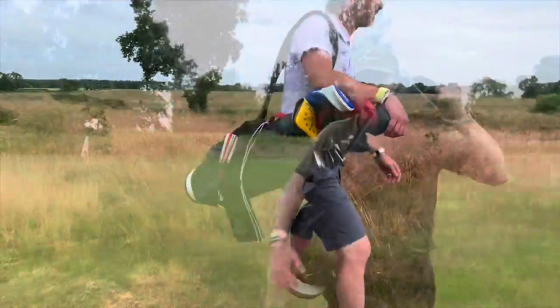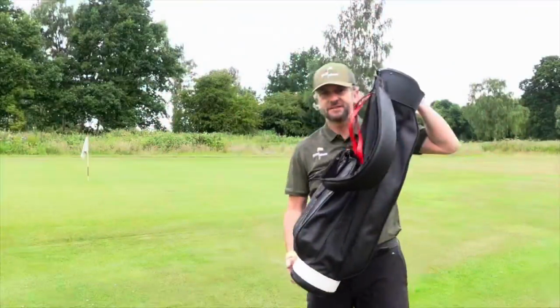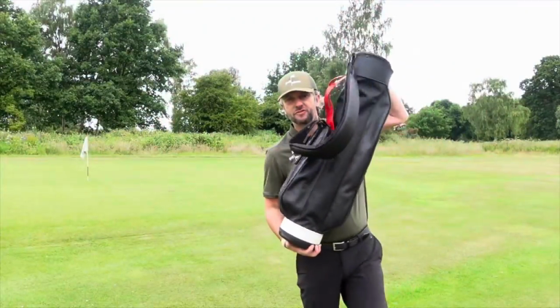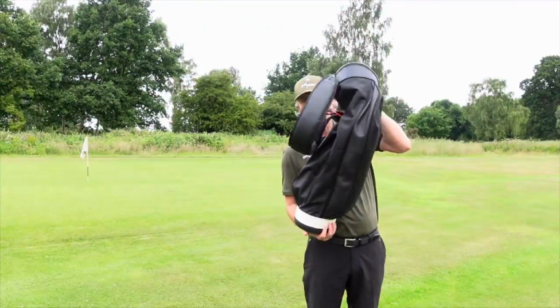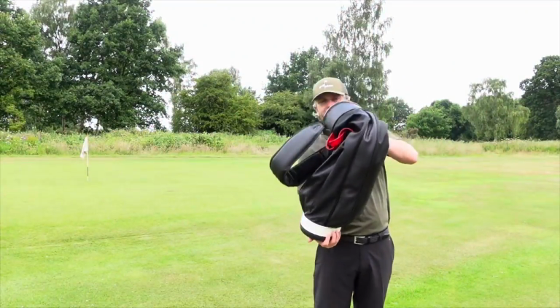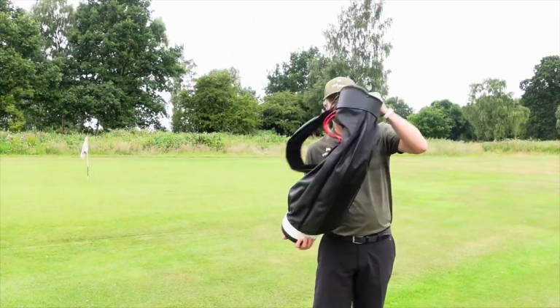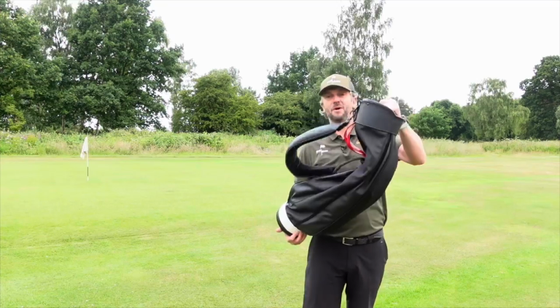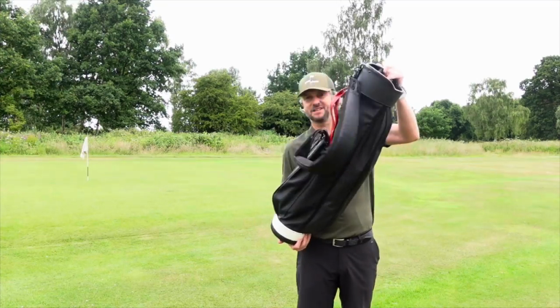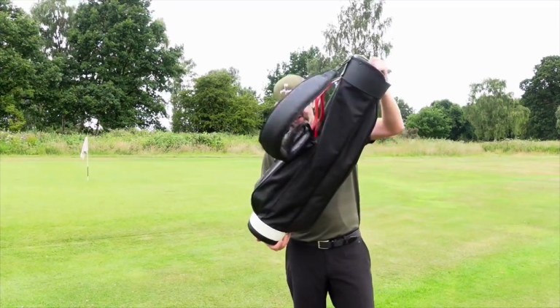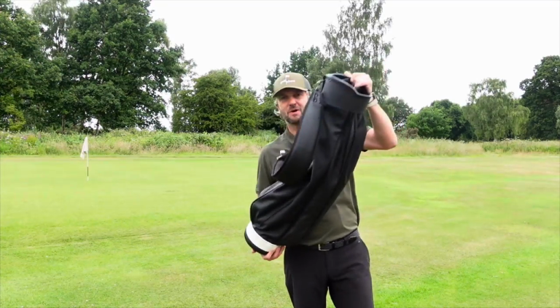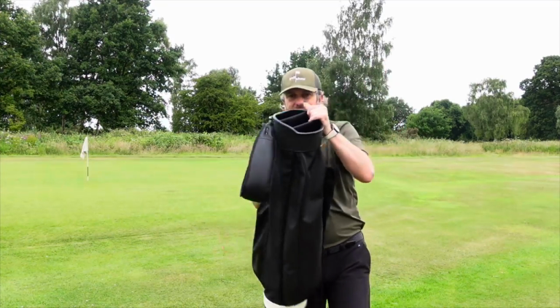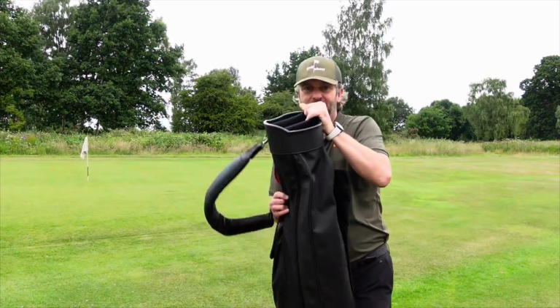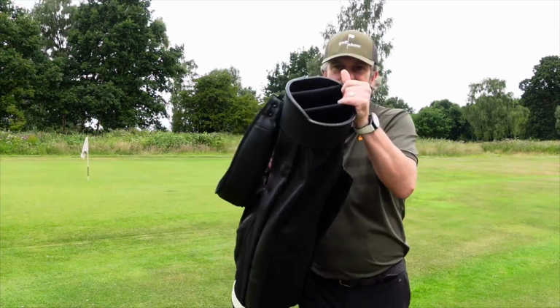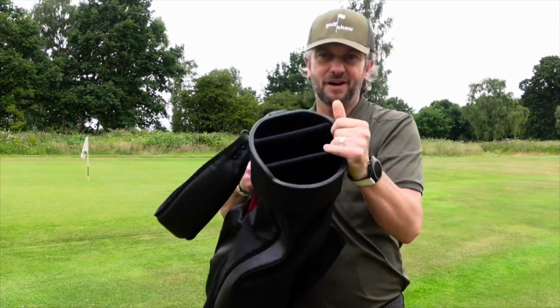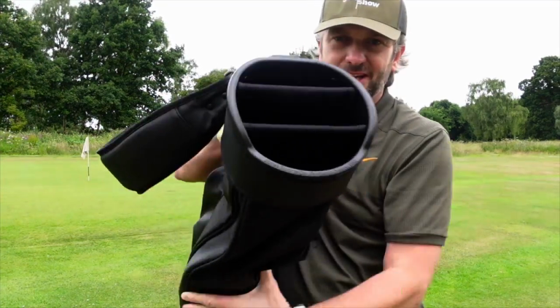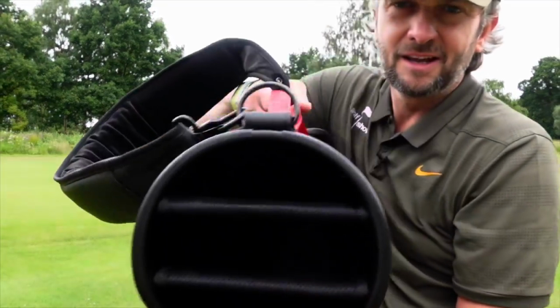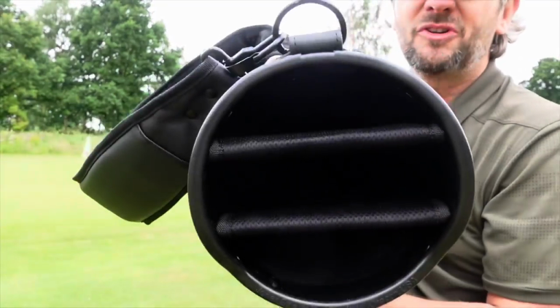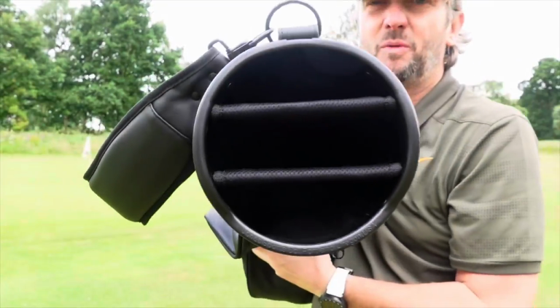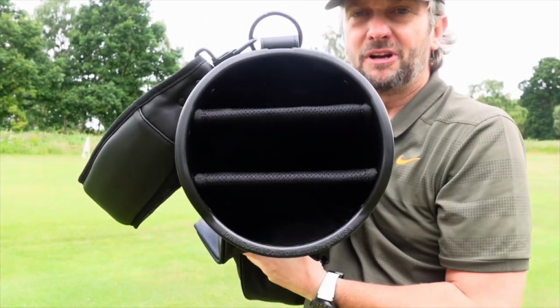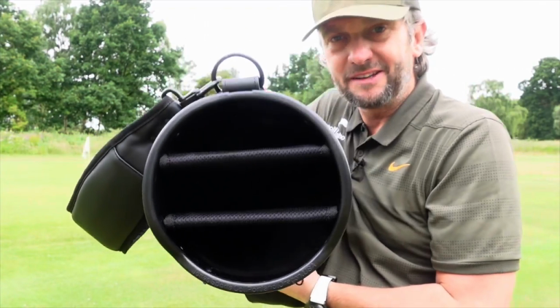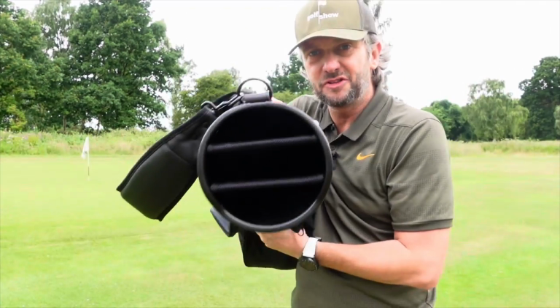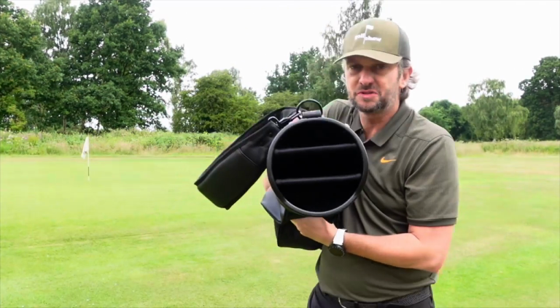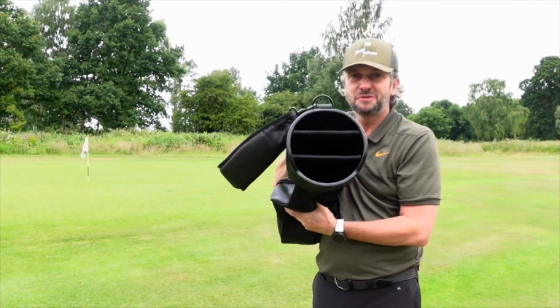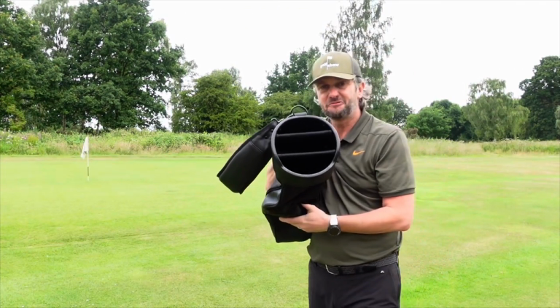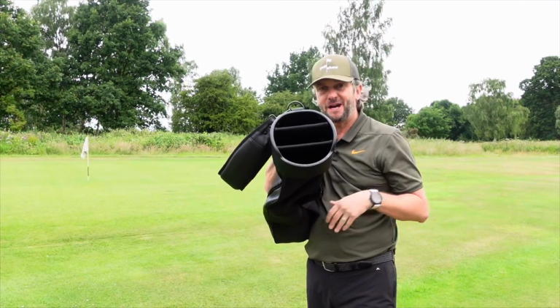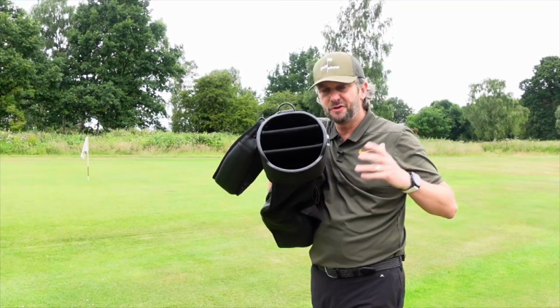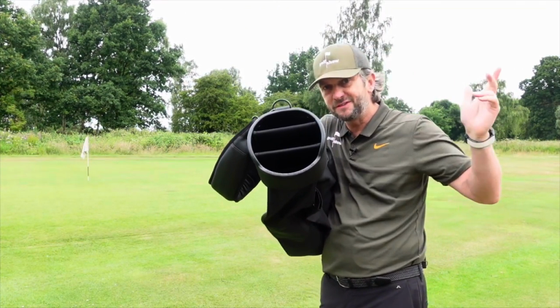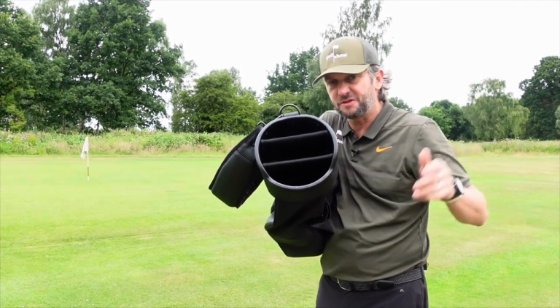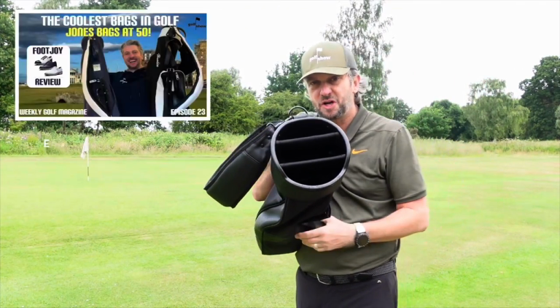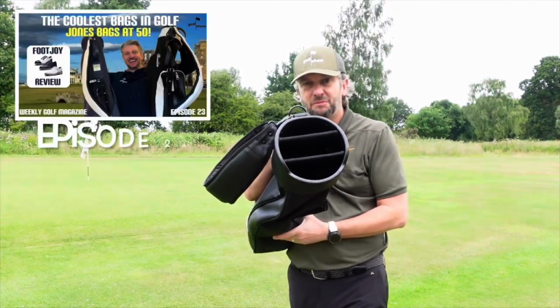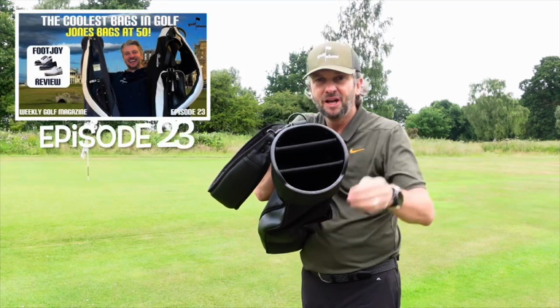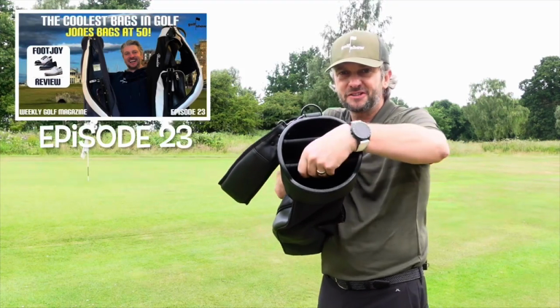So it is an unstructured bag — as I say, this came in a box. Obviously I've got some stuff in the pockets. You've got two dividers in here which I think work really well. I did have the Jones Utility Rover bag, which I reviewed in a previous episode of the golf show — I'll put the link below.